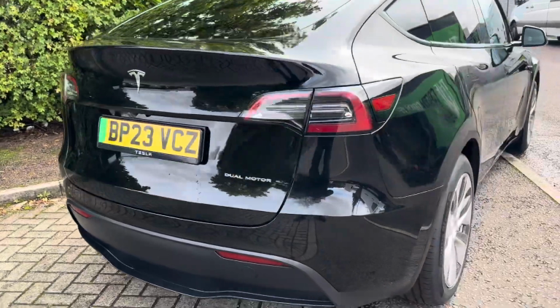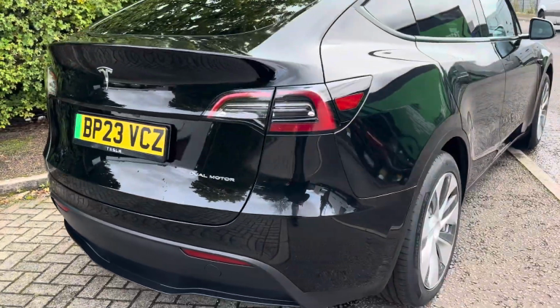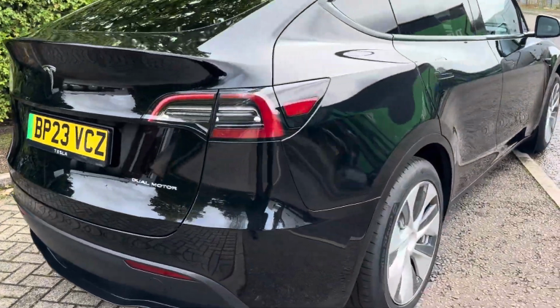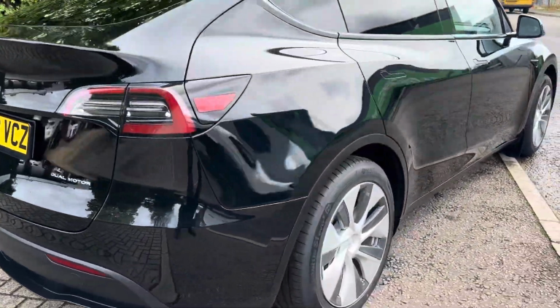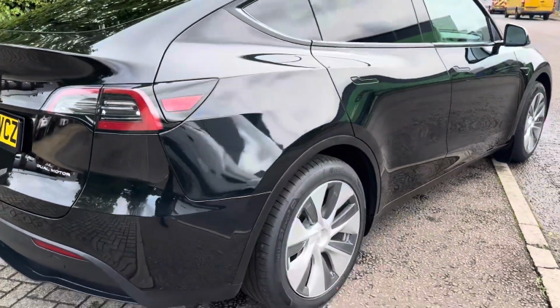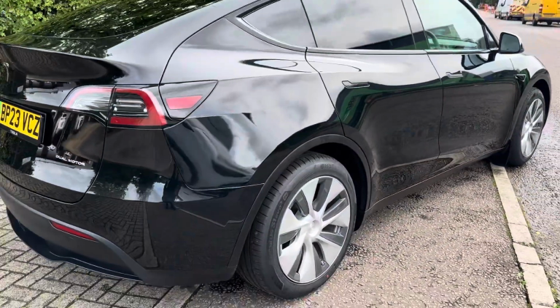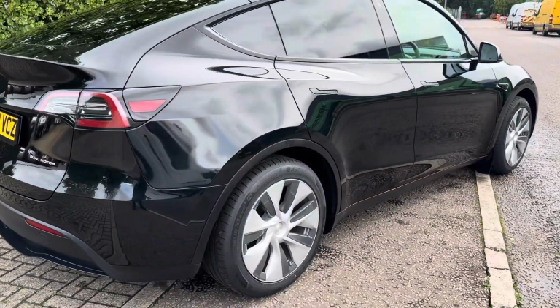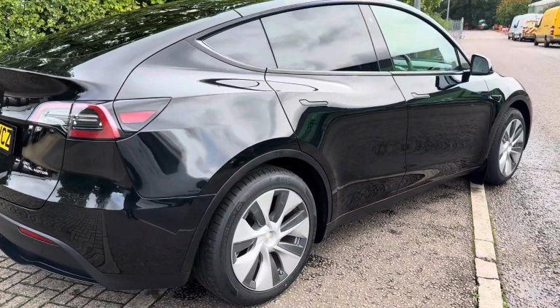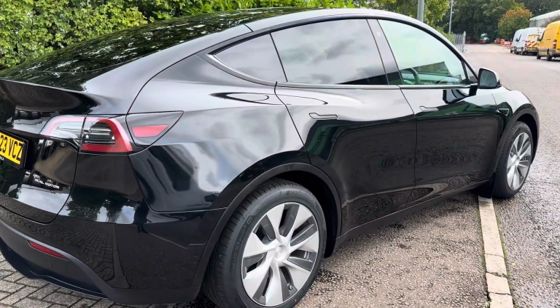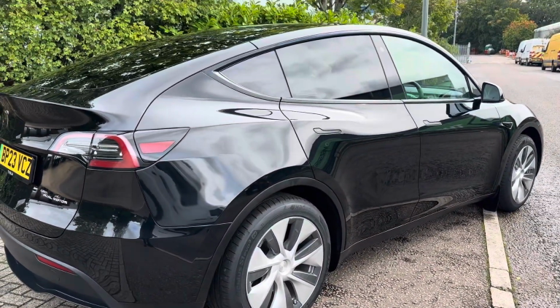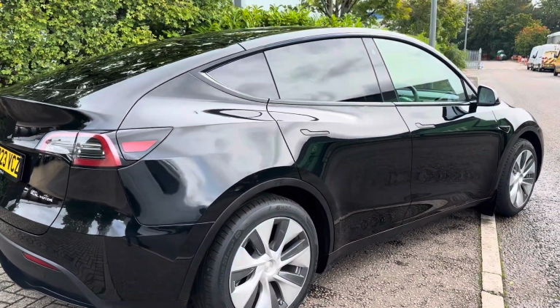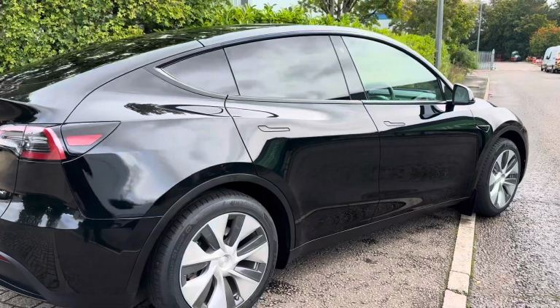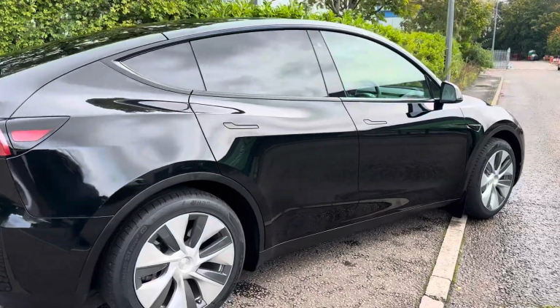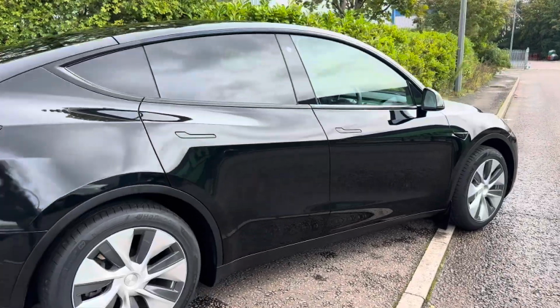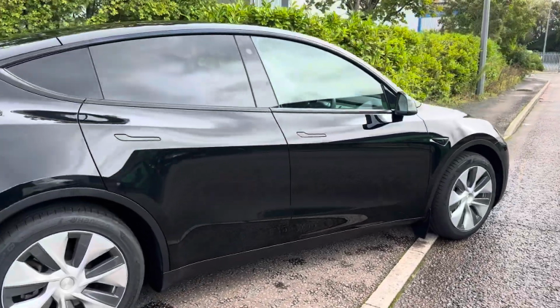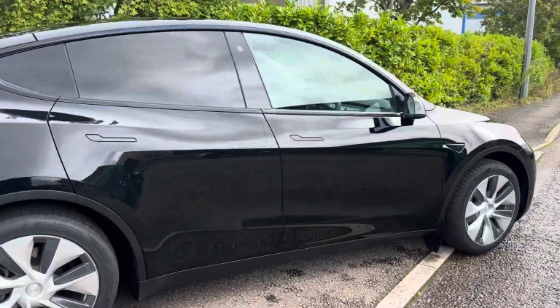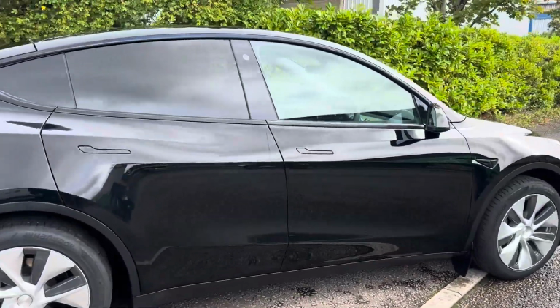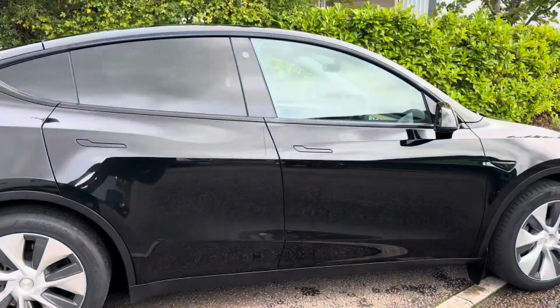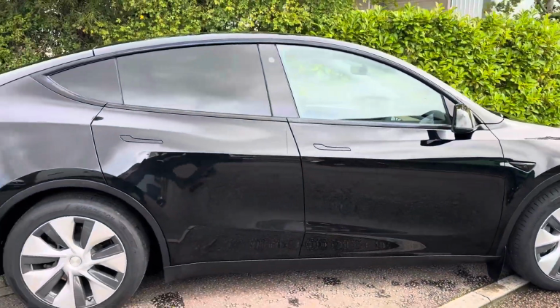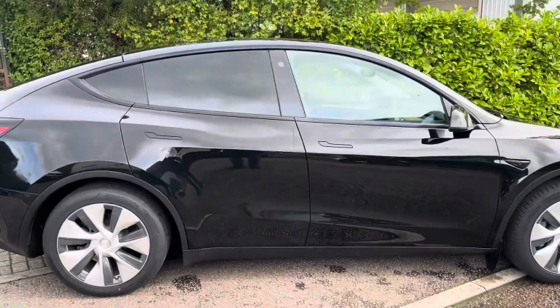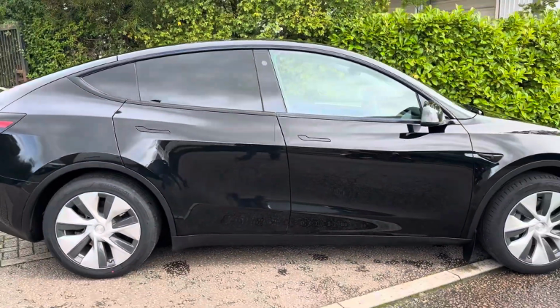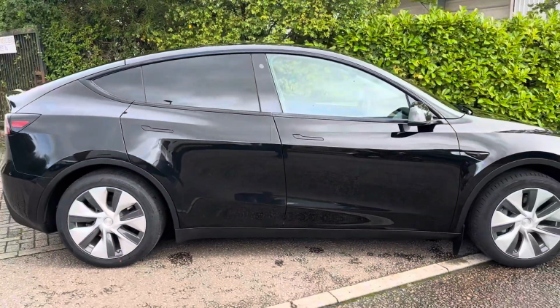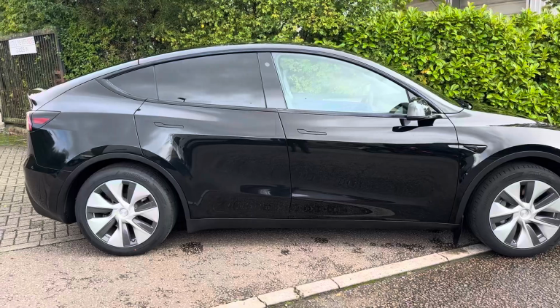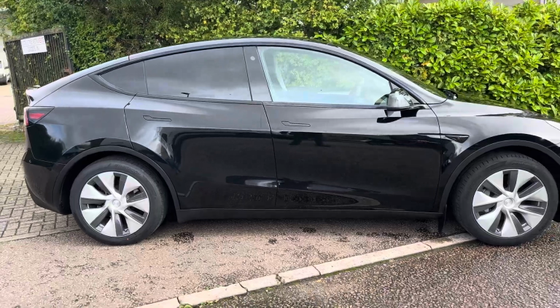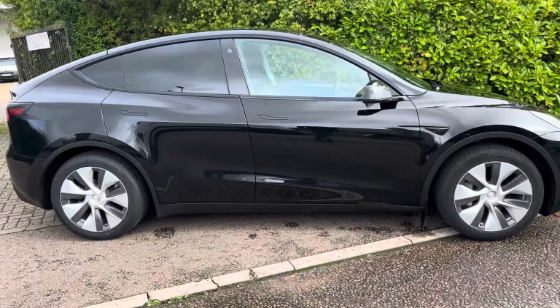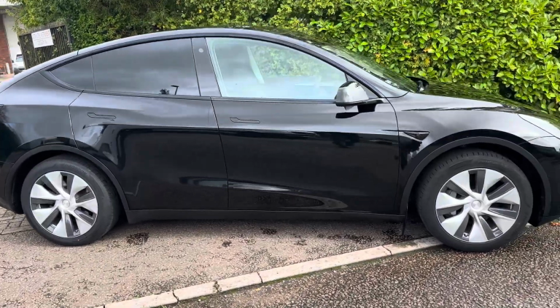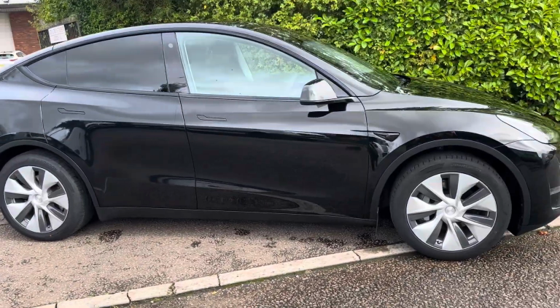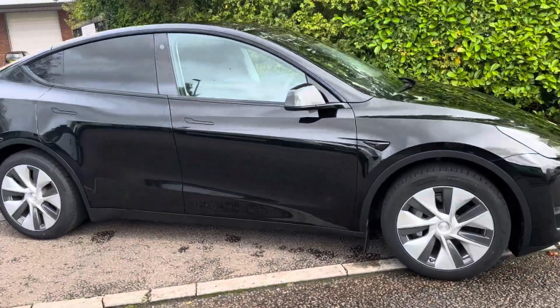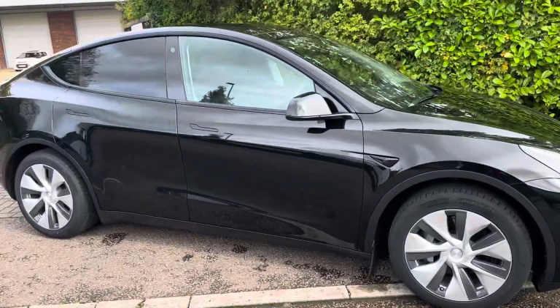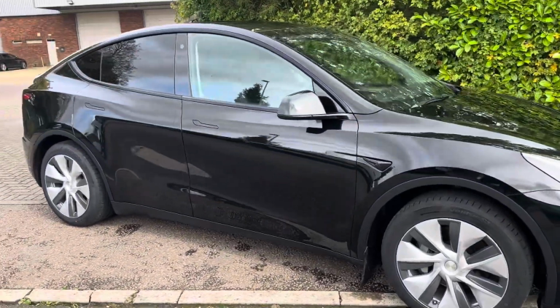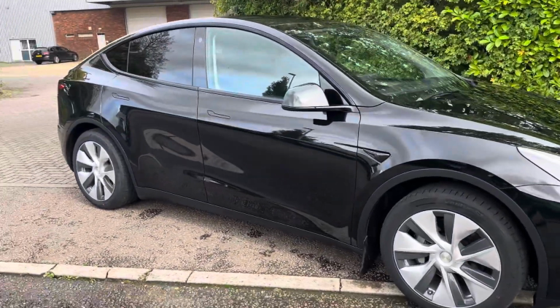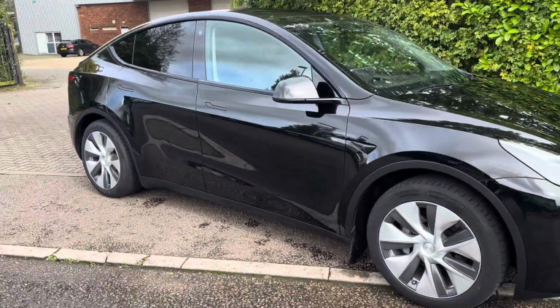It's got a range of about 300 plus miles. It's at about 67%, showing 212 miles. You could probably do the maths, but it'll be around 300 miles full.